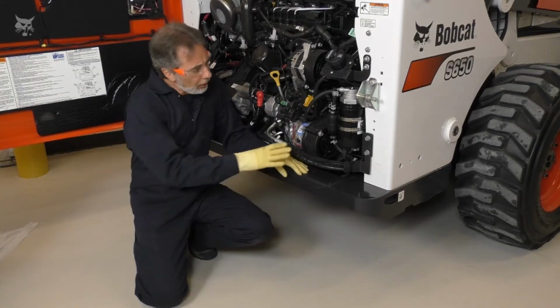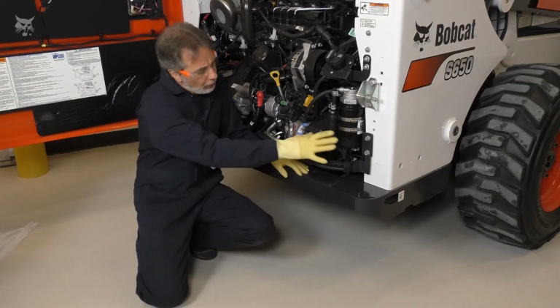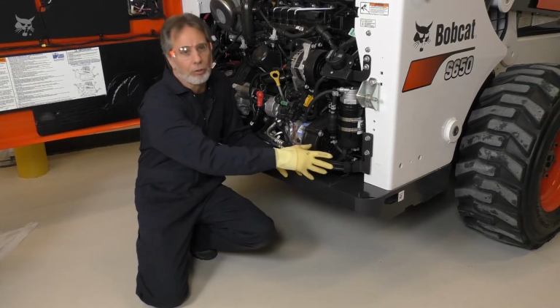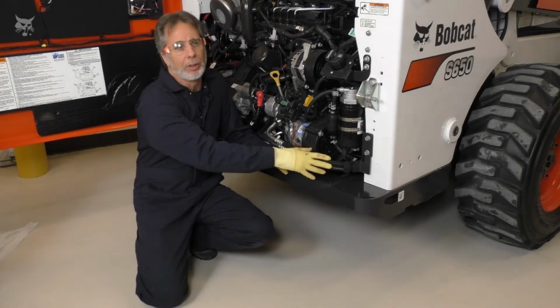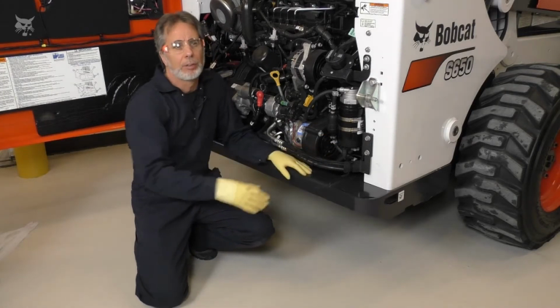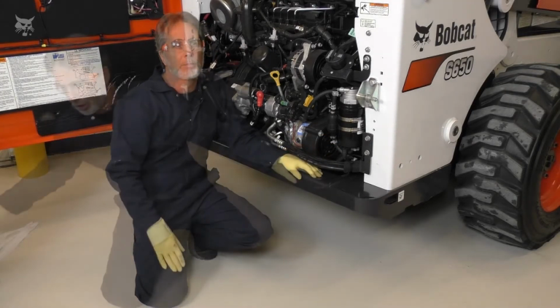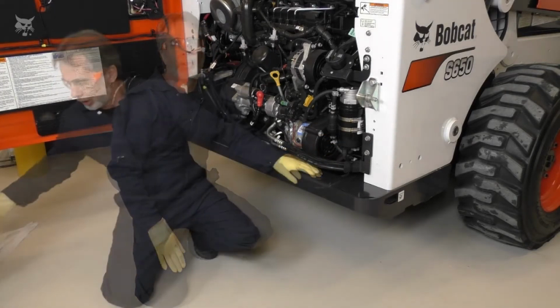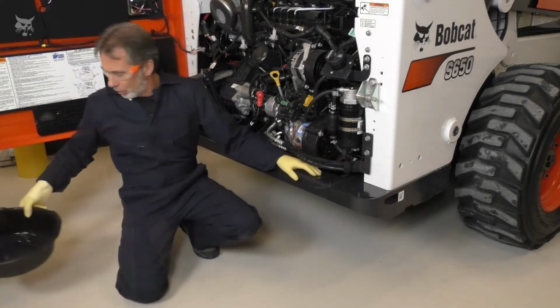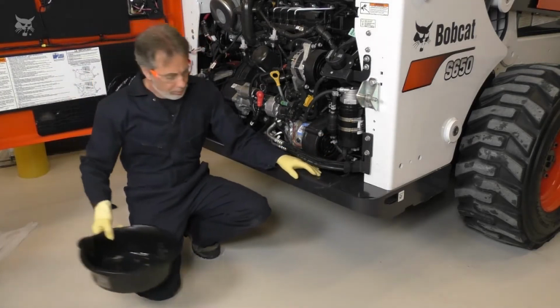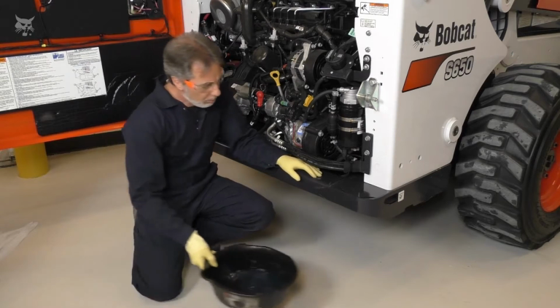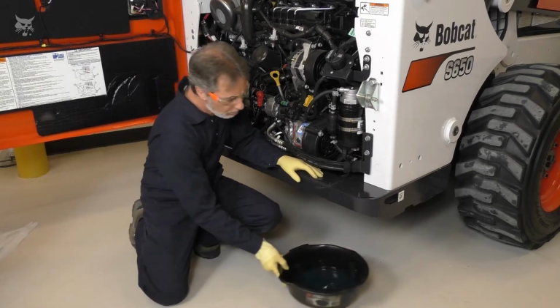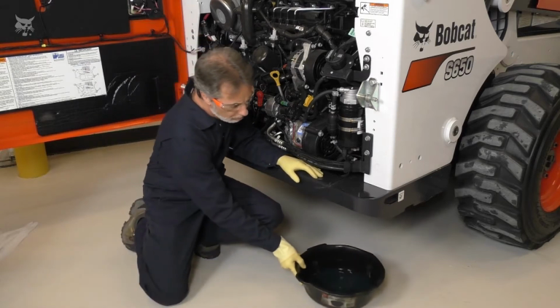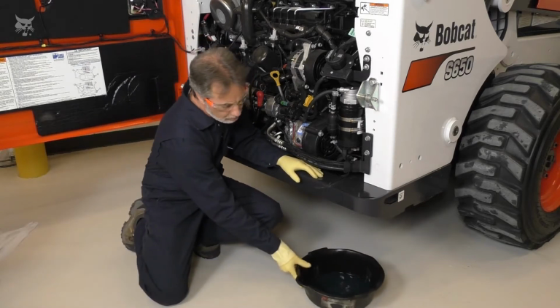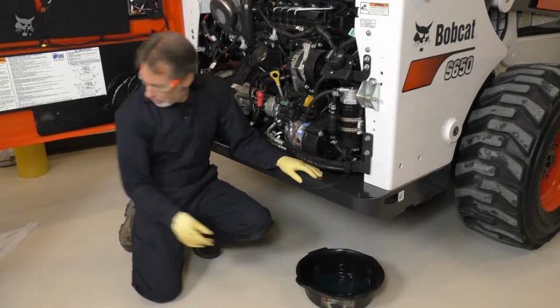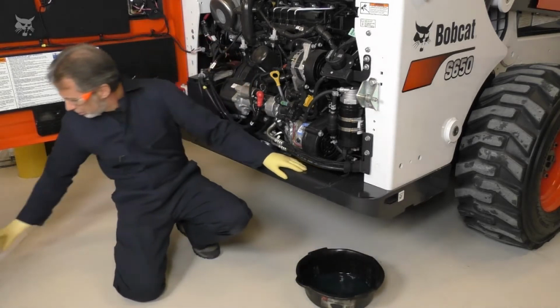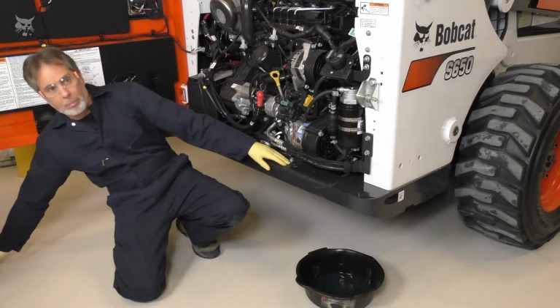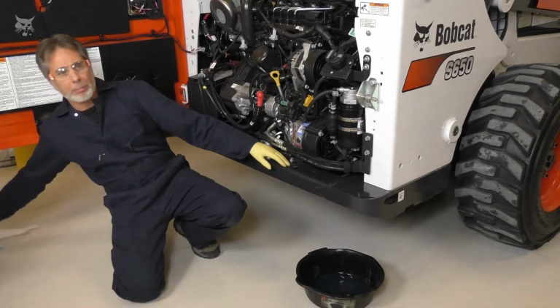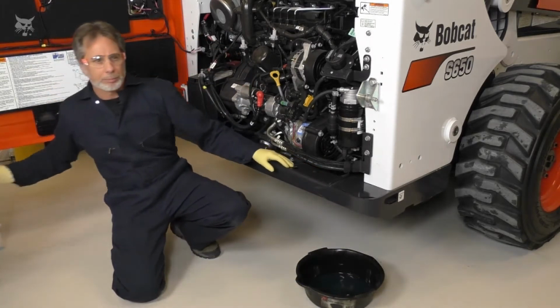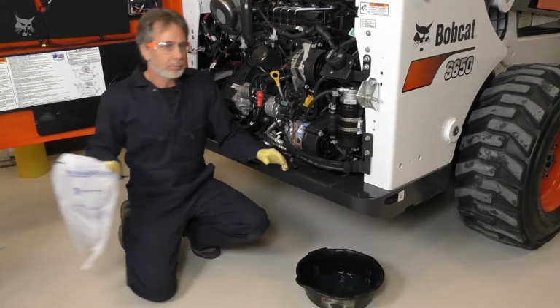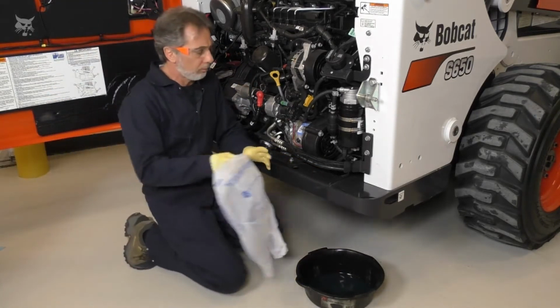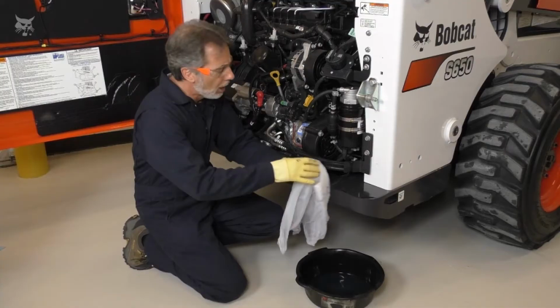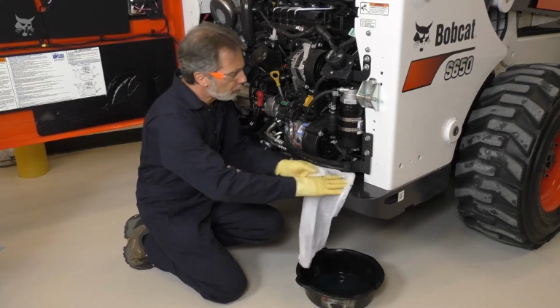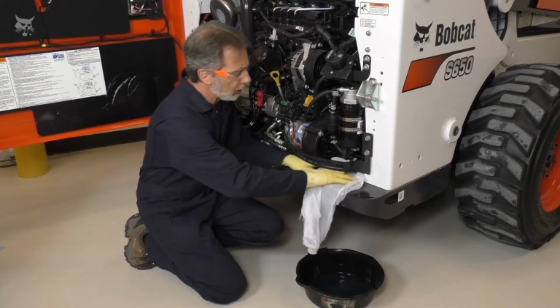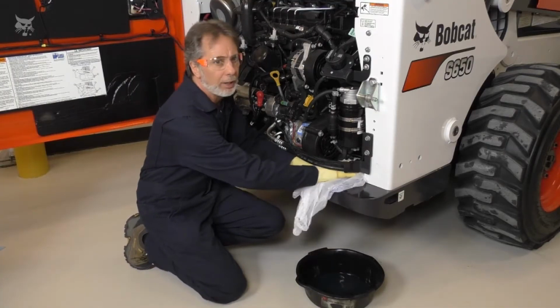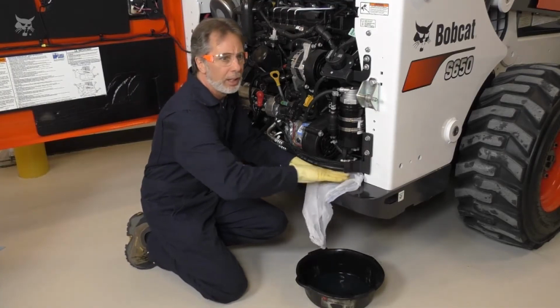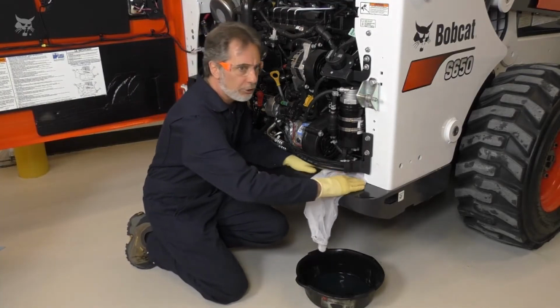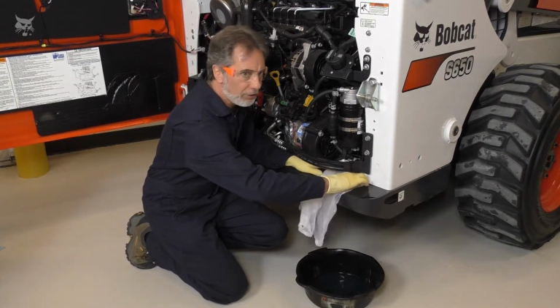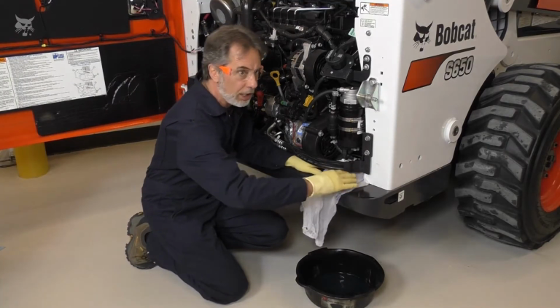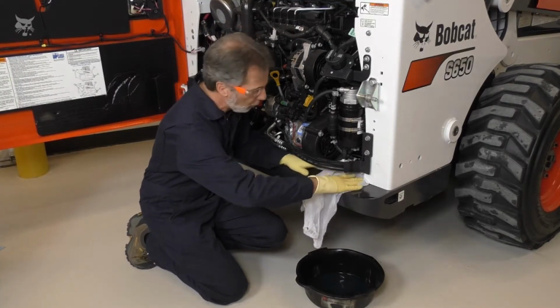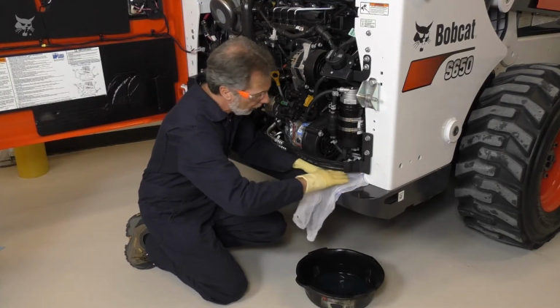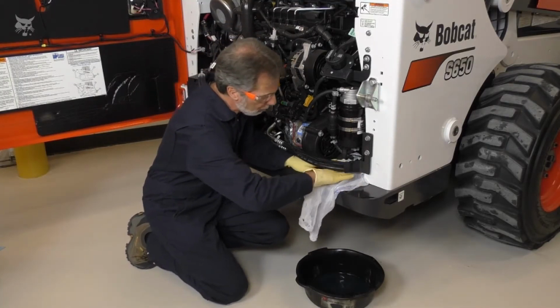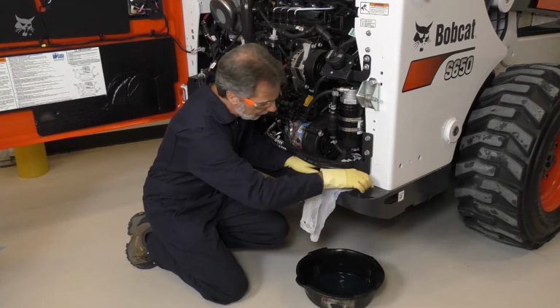Clean the area around the fuel filter. Place a suitable container under the filter to catch any fuel. I'm using a drain pan and some plastic to catch the fuel and reduce my cleanup.